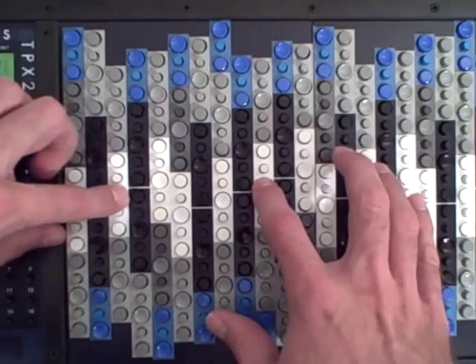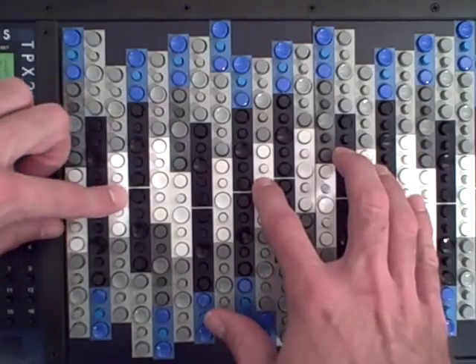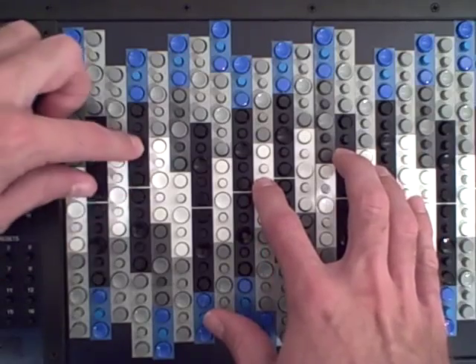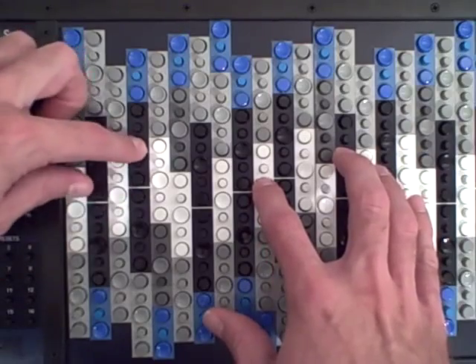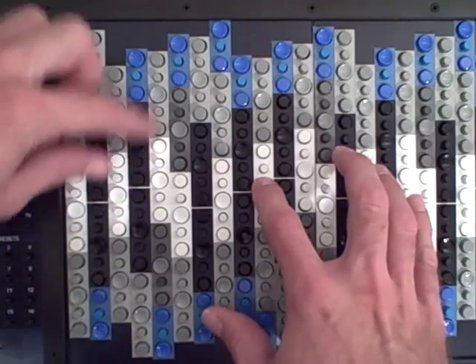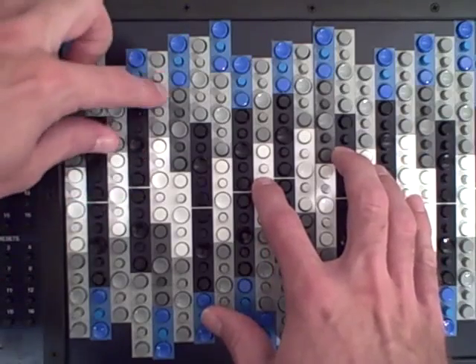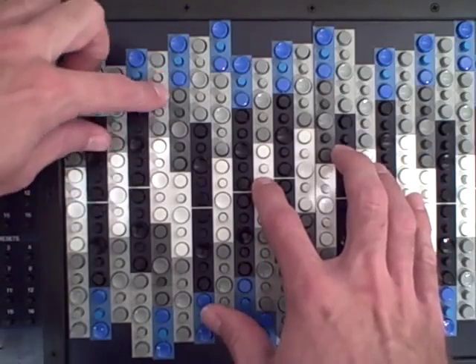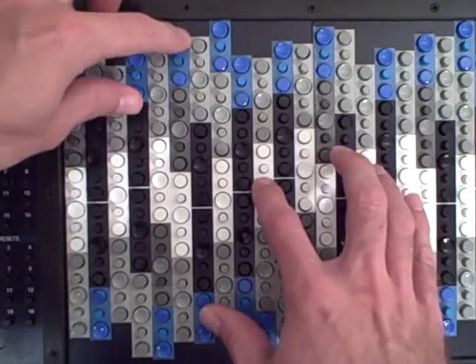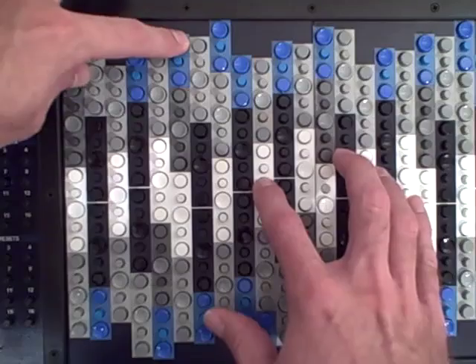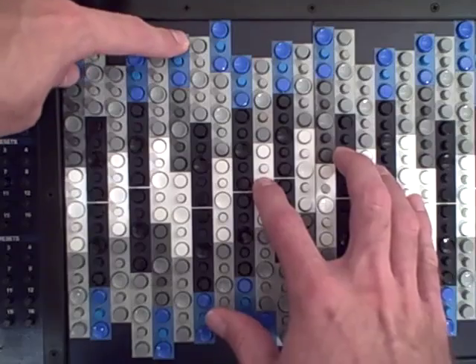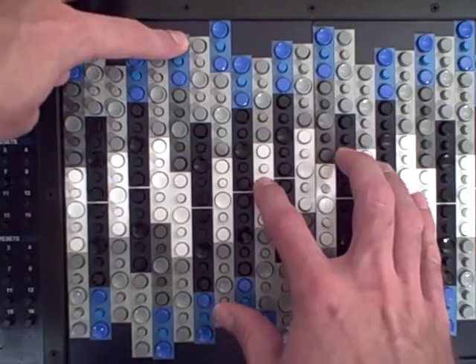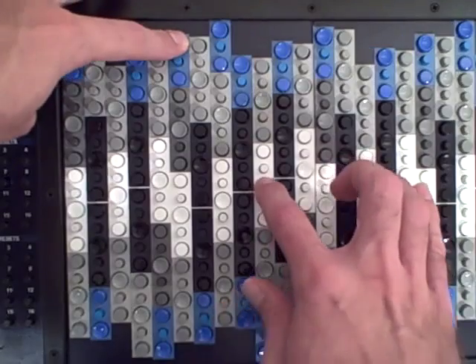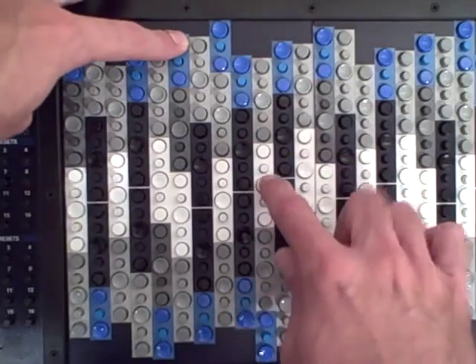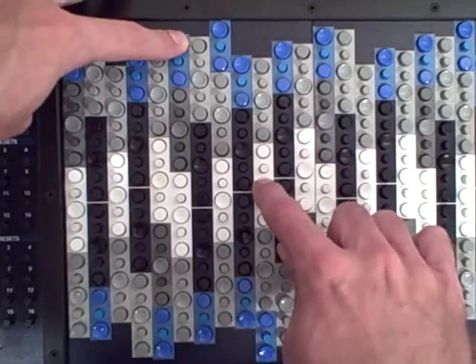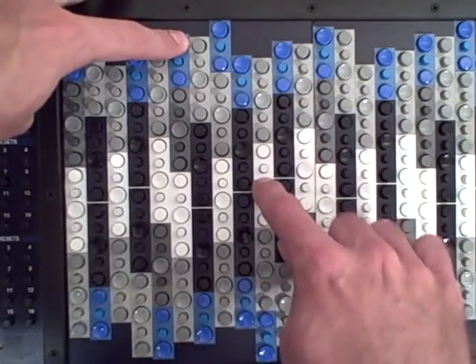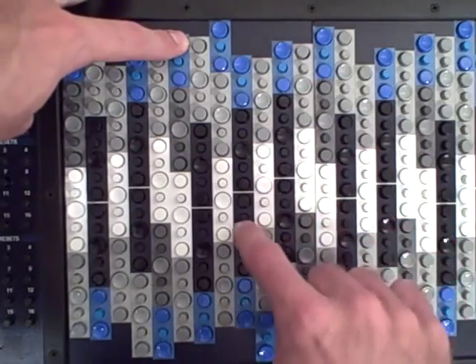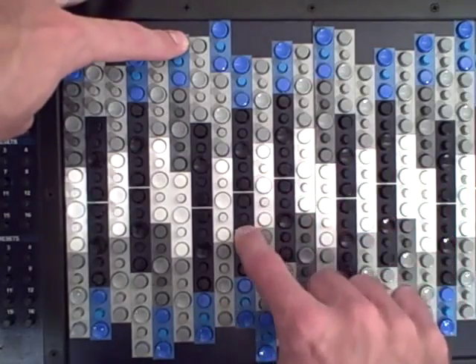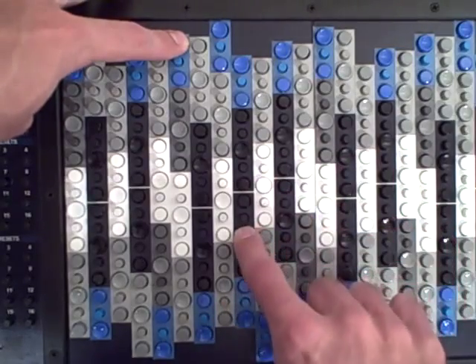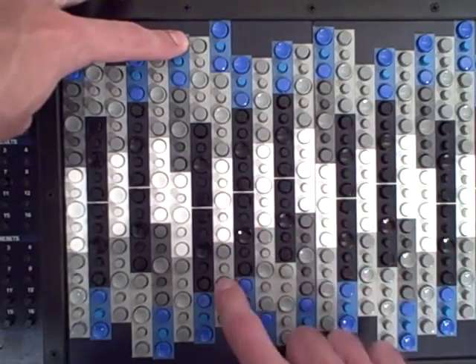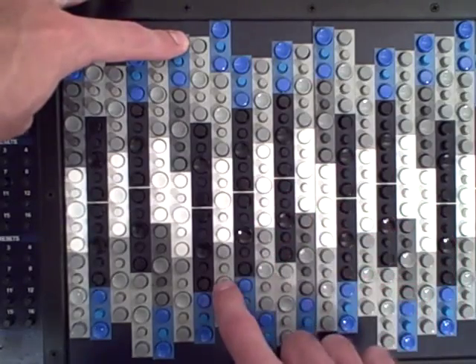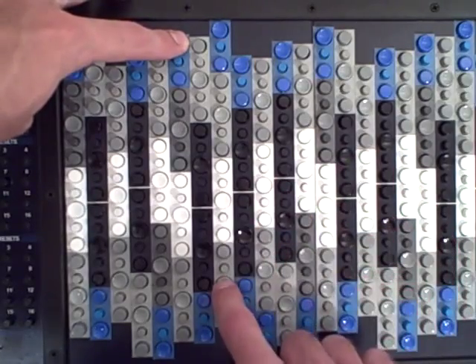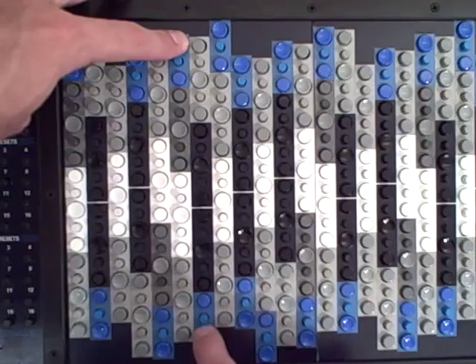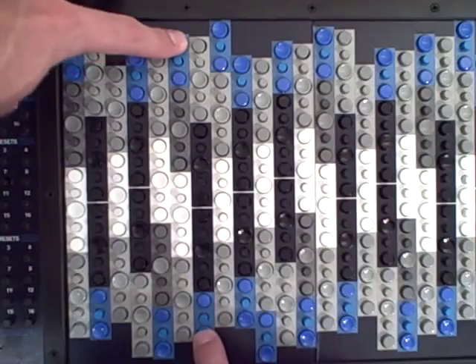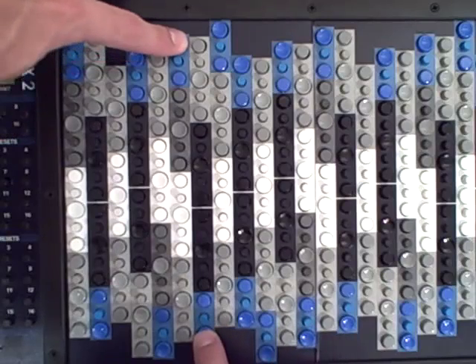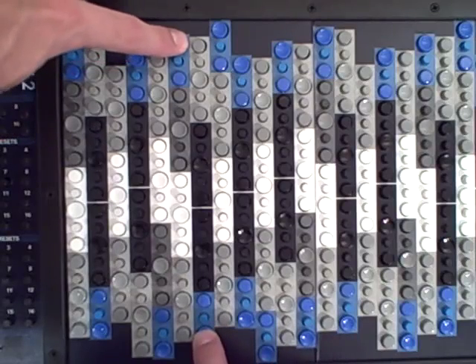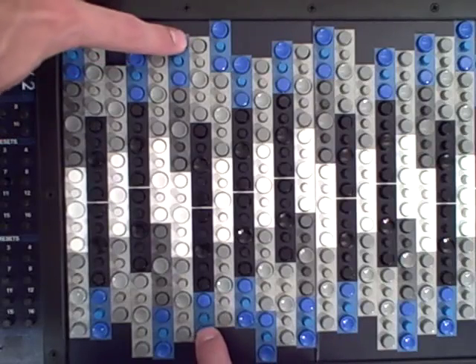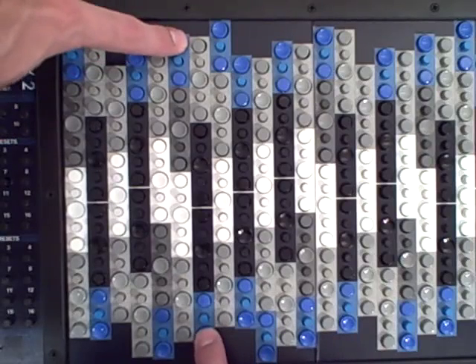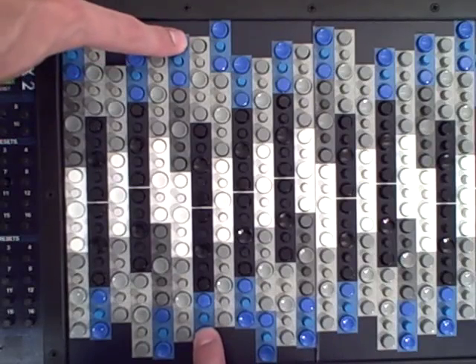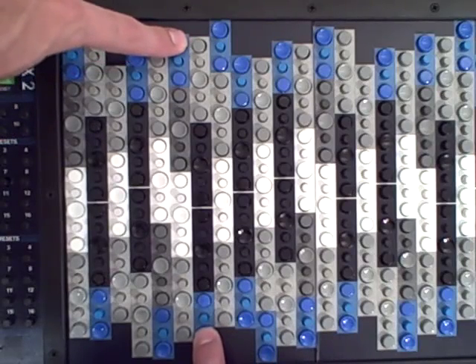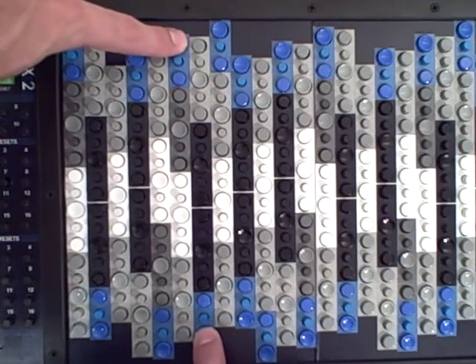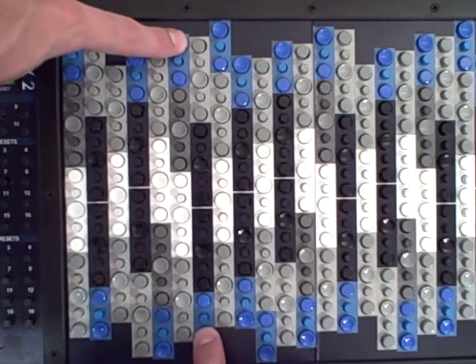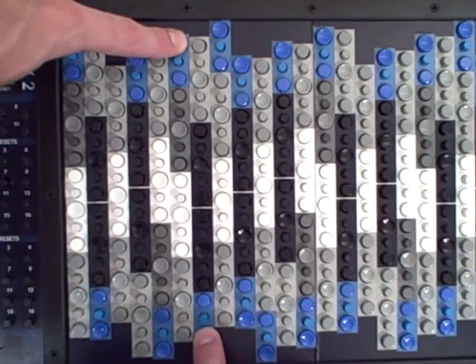D, D sharp, D double sharp, D triple sharp — A, A flat, A double flat, A triple flat. We end up at the same place.